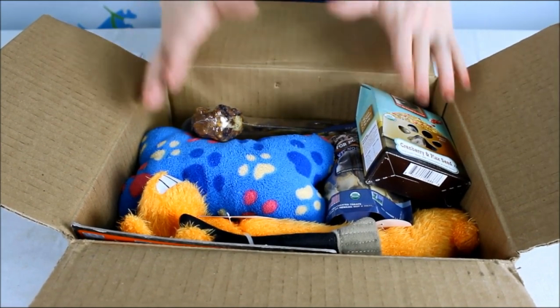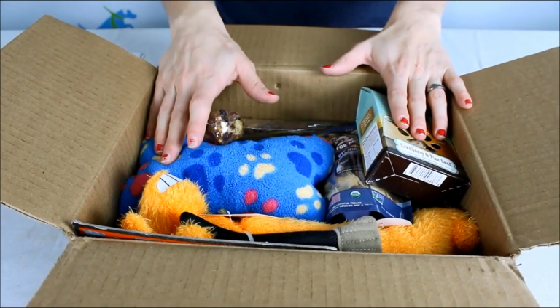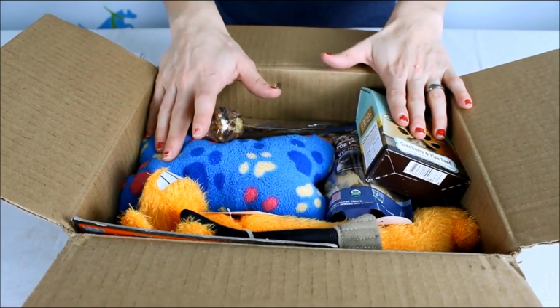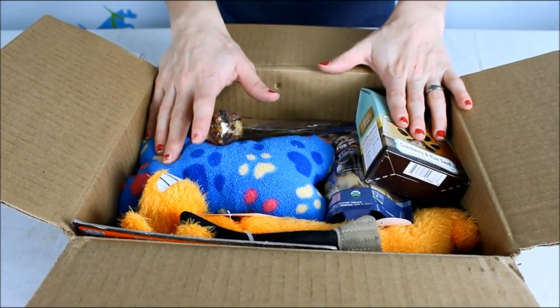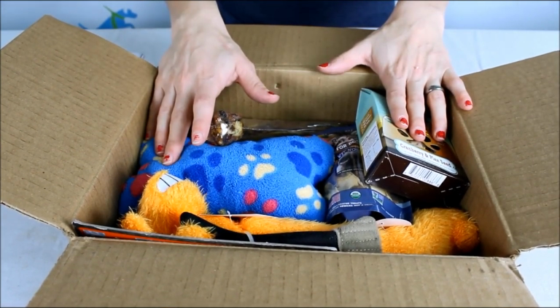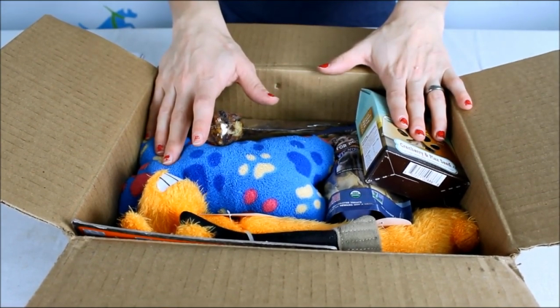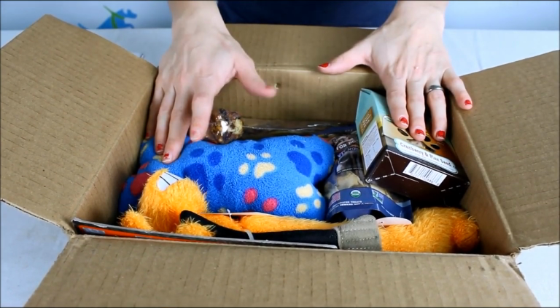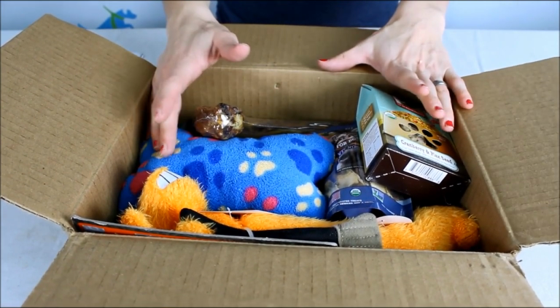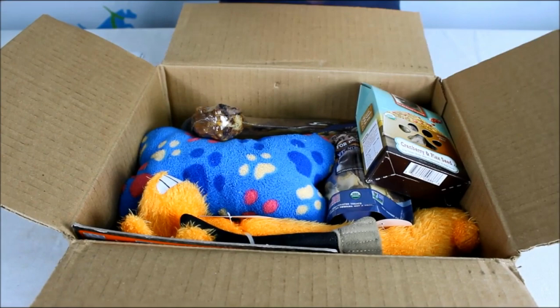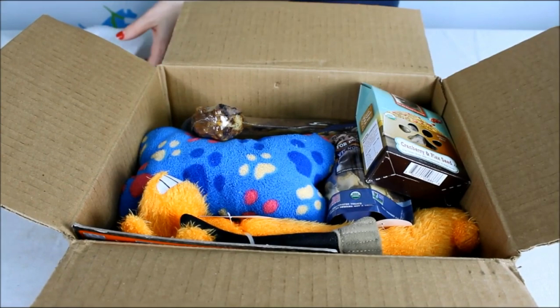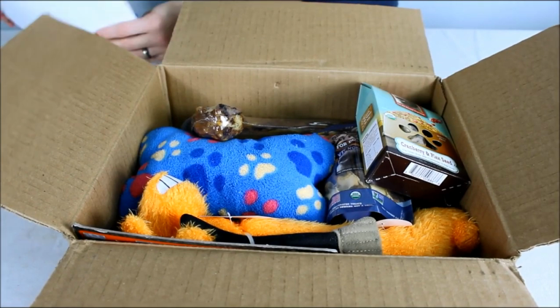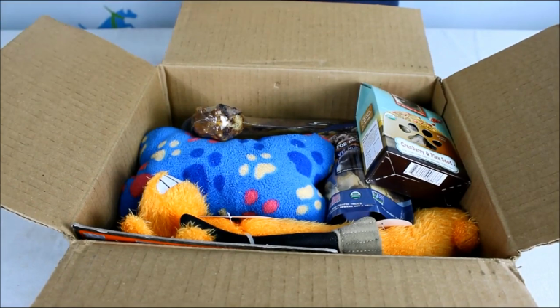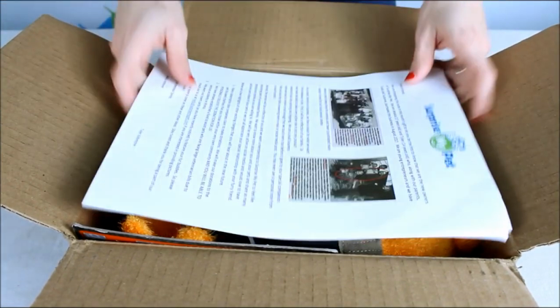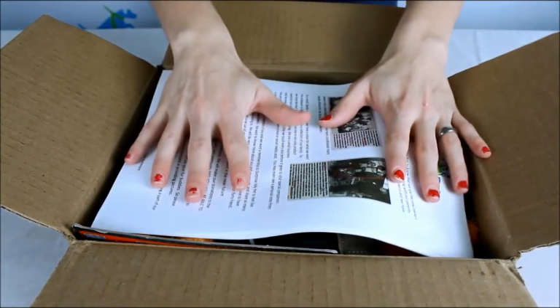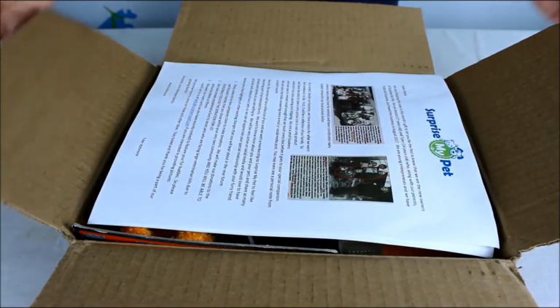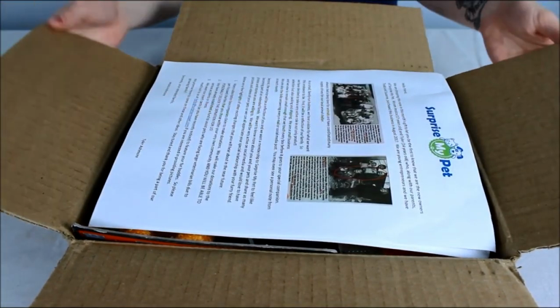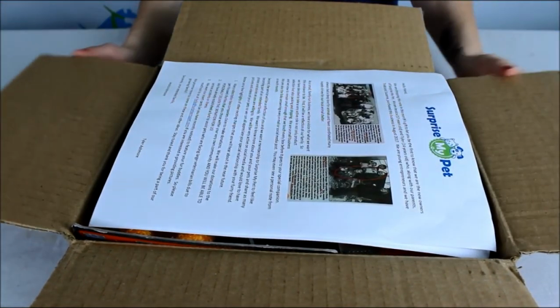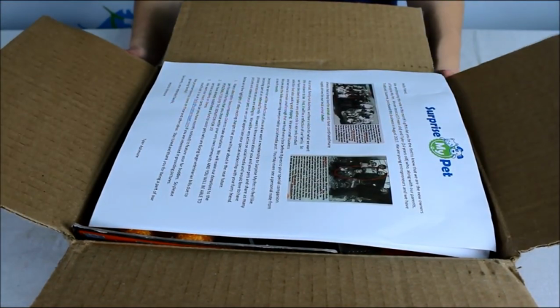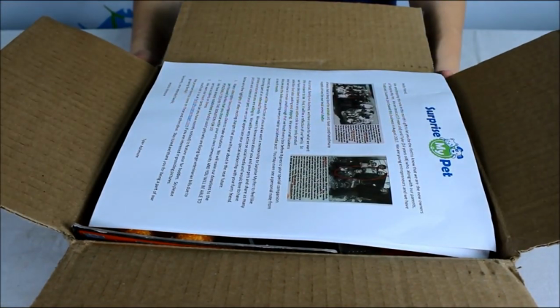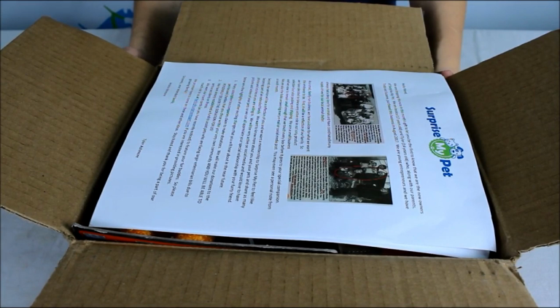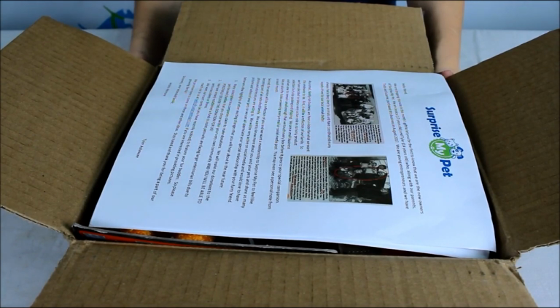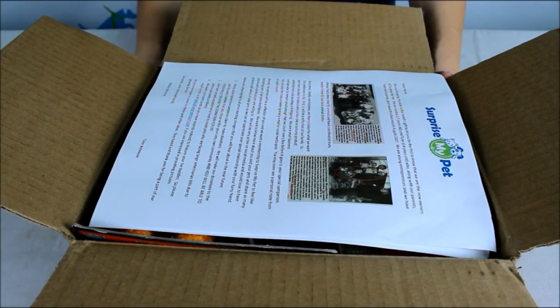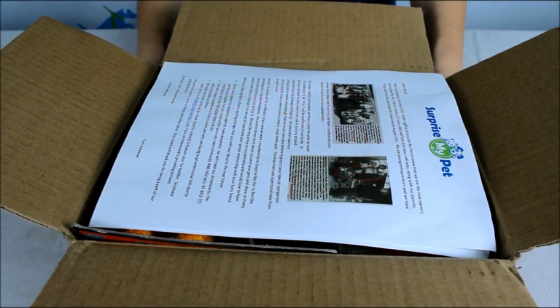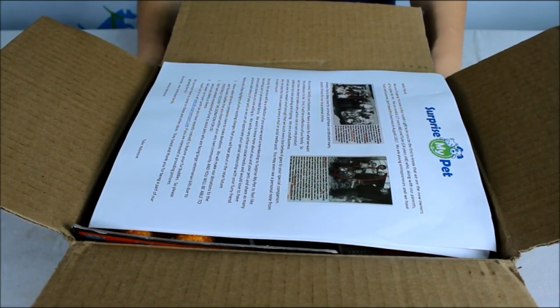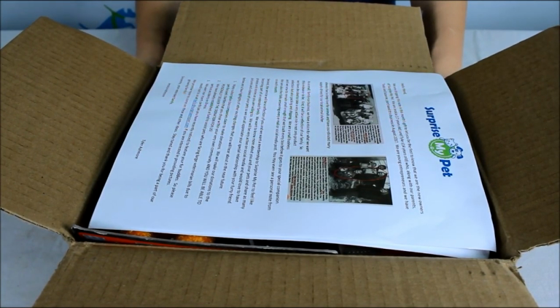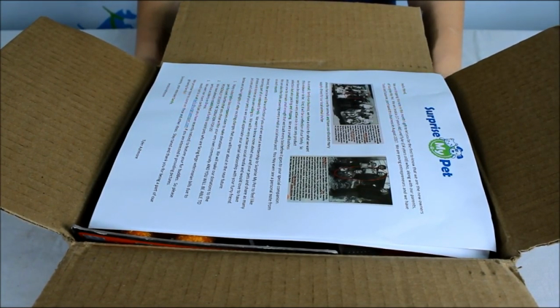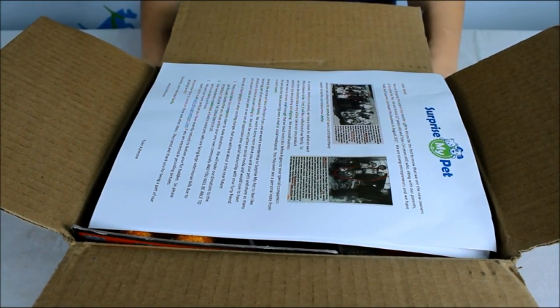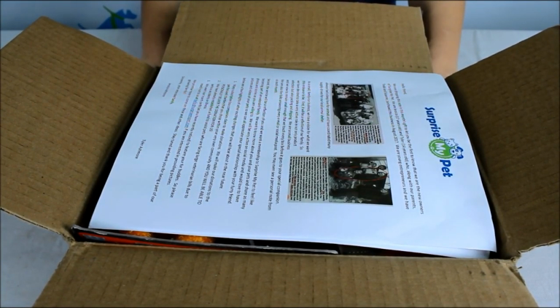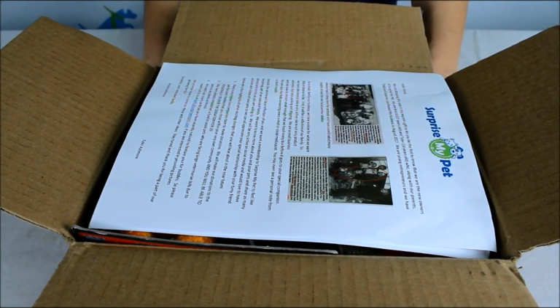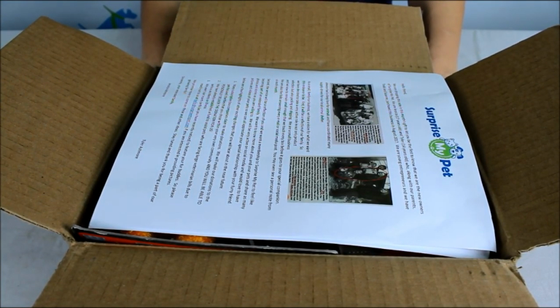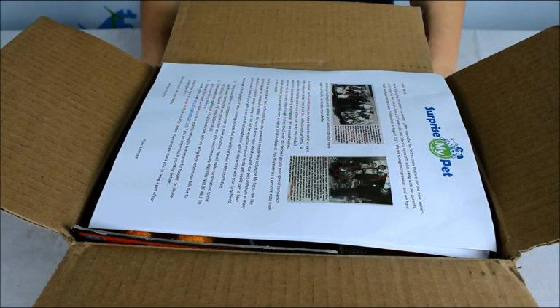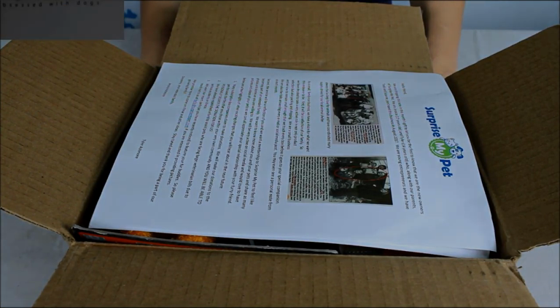It might be just a couple dollars more a month than some other boxes, but it's nice that you get that high quality treat and you don't have to worry about it with your dog. If you have any questions about Surprise My Pet be sure to email me — I hope you enjoyed this unboxing video and I'll see you guys back with another video soon.